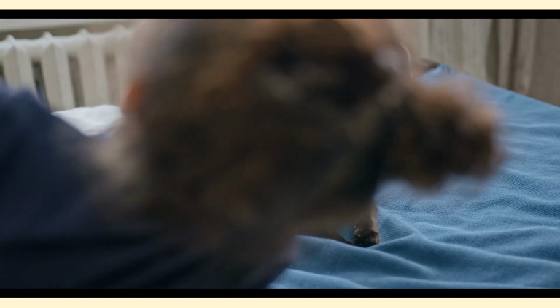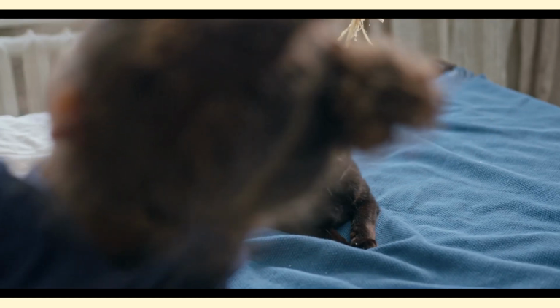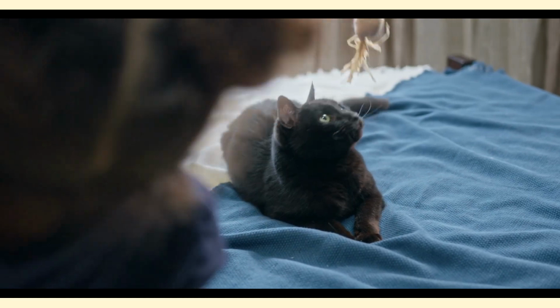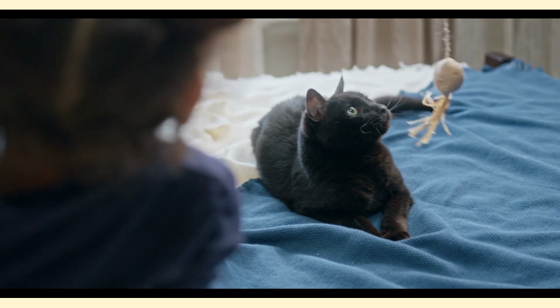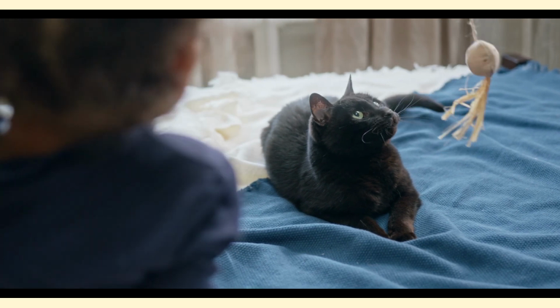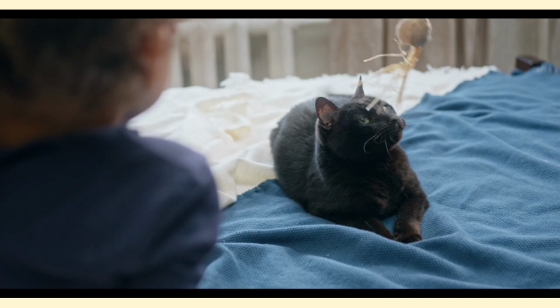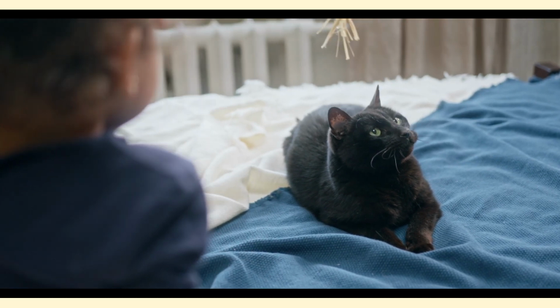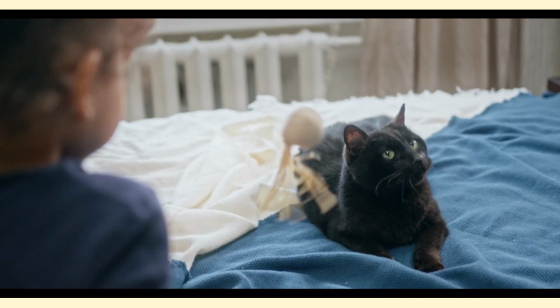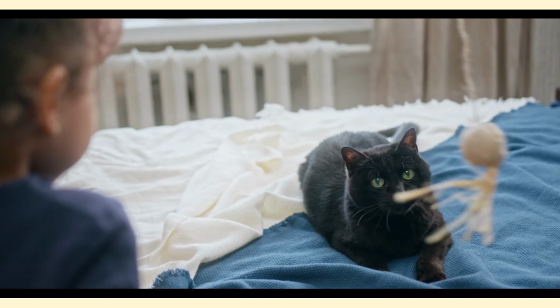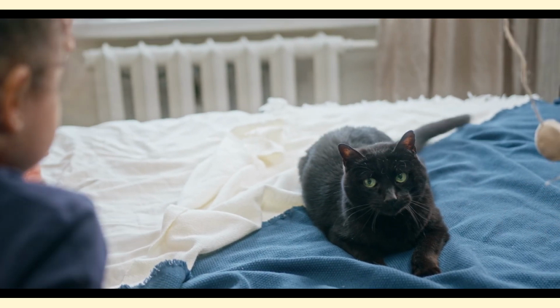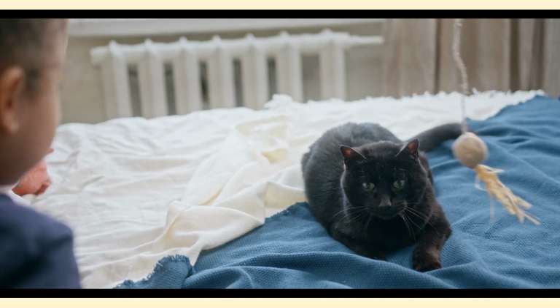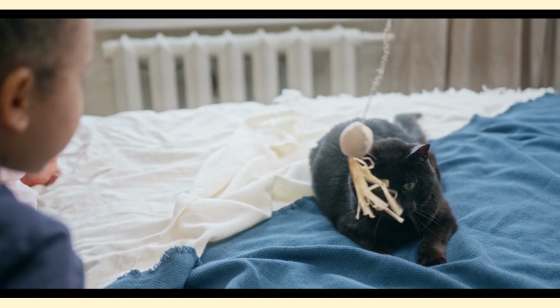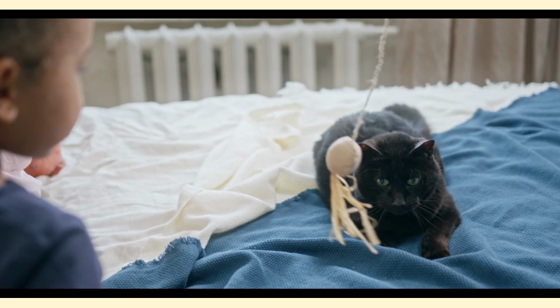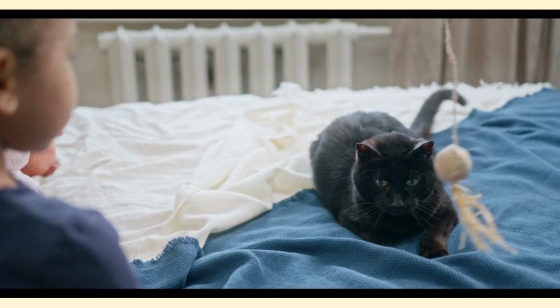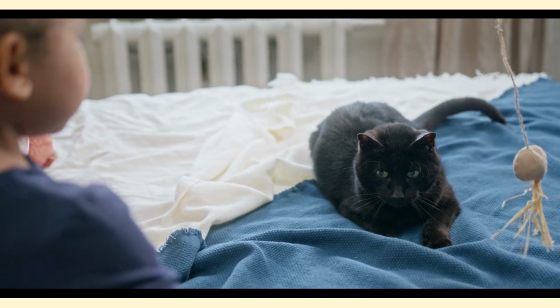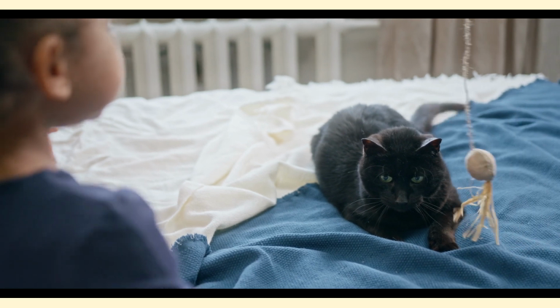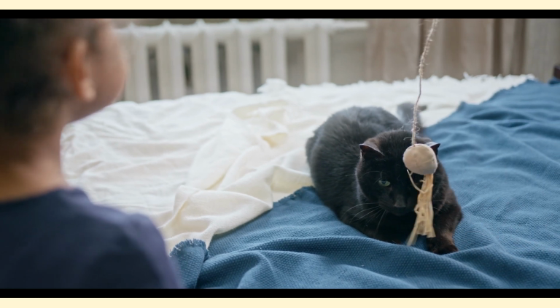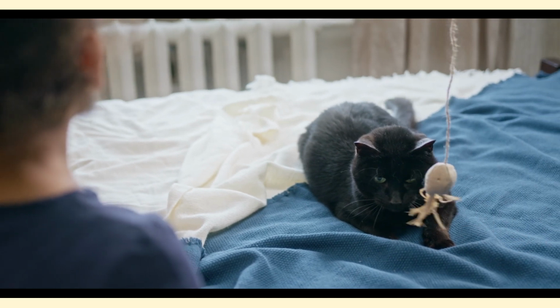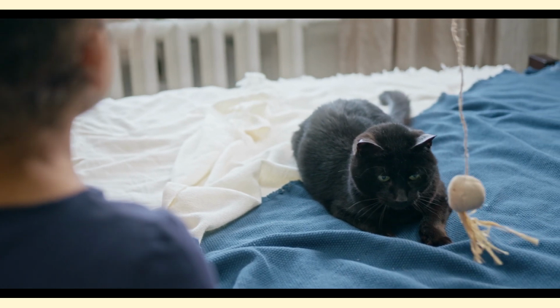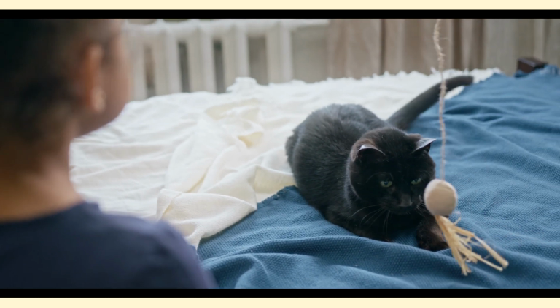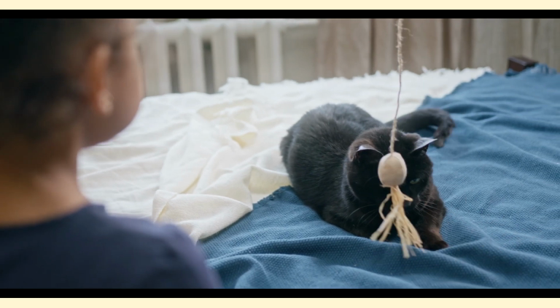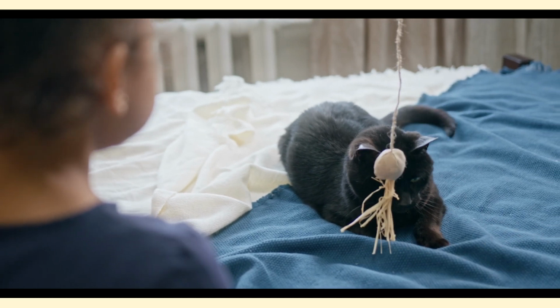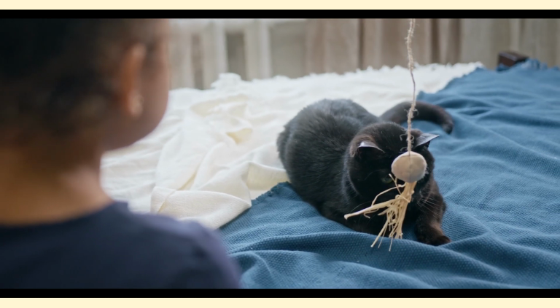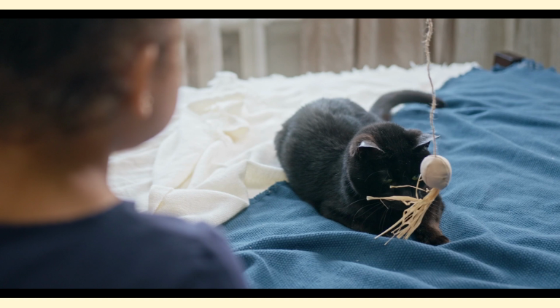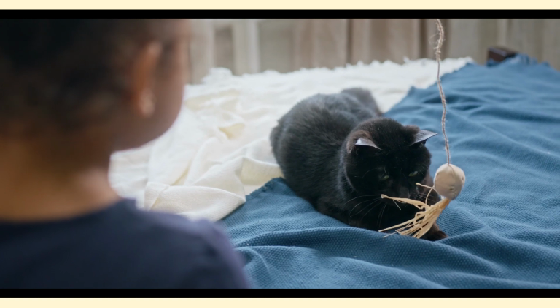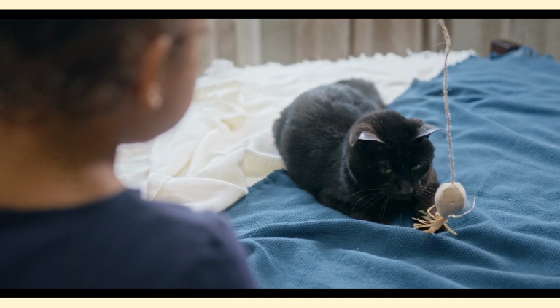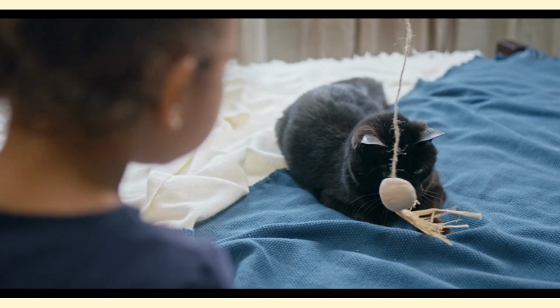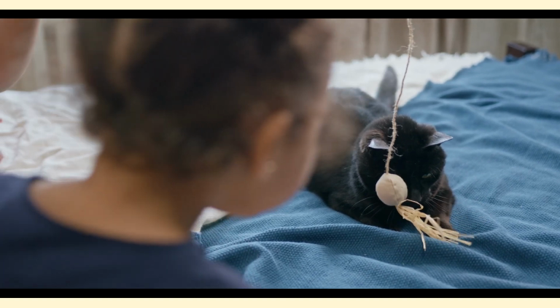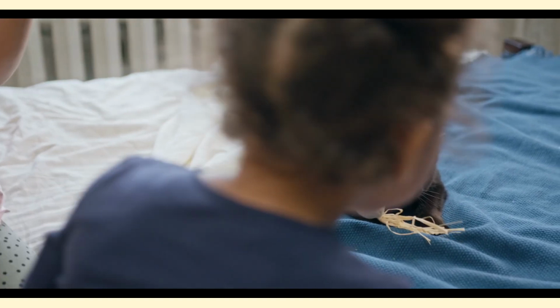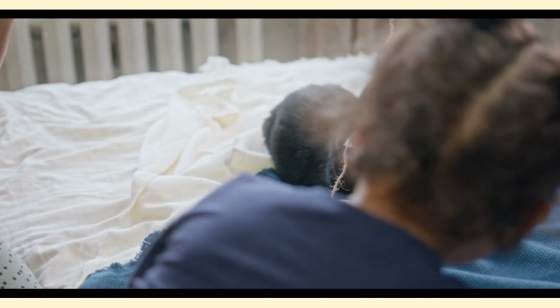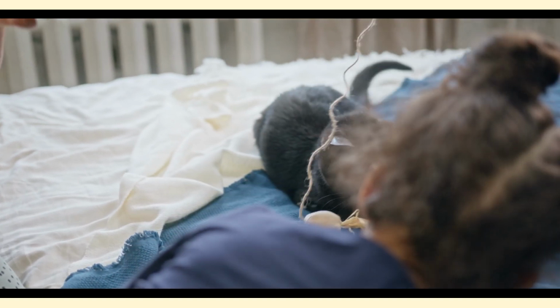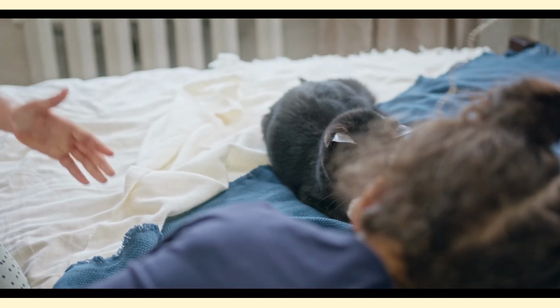But it doesn't end there. Cats also raise their tails as a sign of excitement. When they're feeling particularly playful or anticipating something fun, their tails go up in the air. It's like their version of a joyful dance.